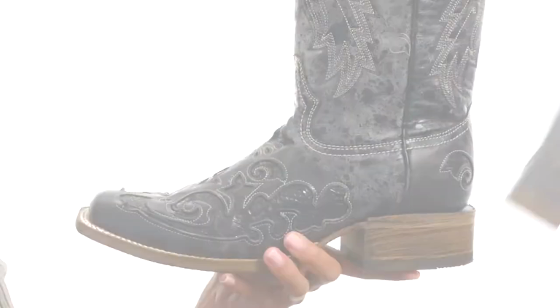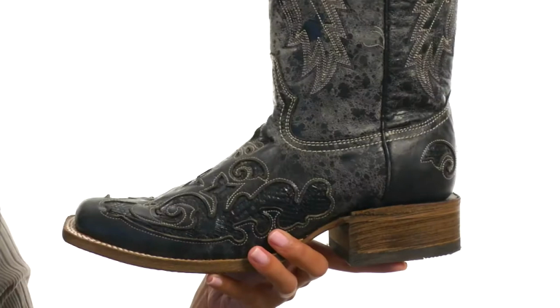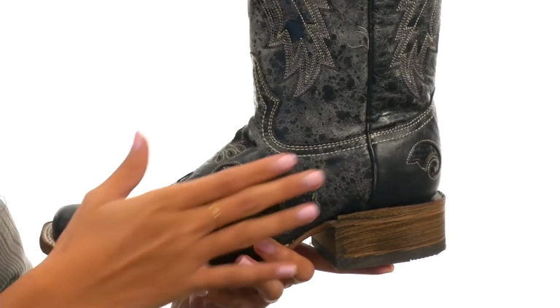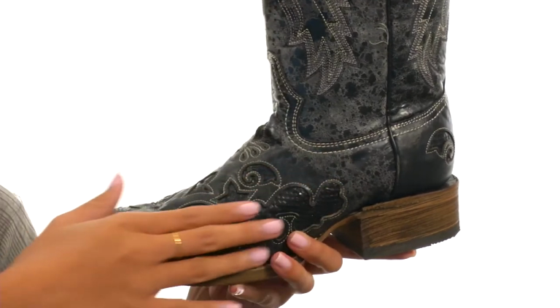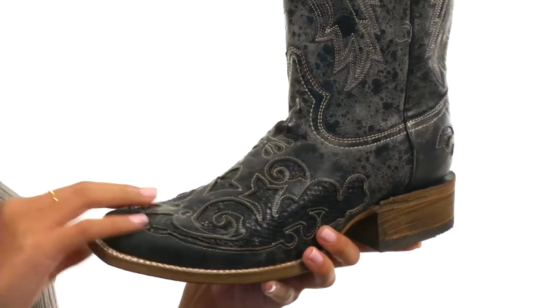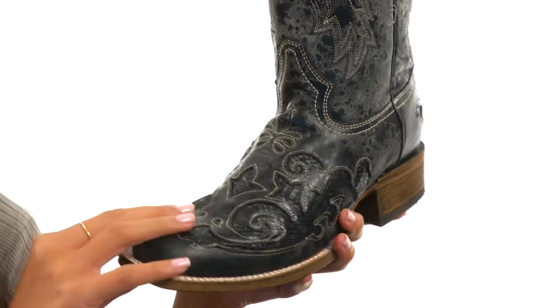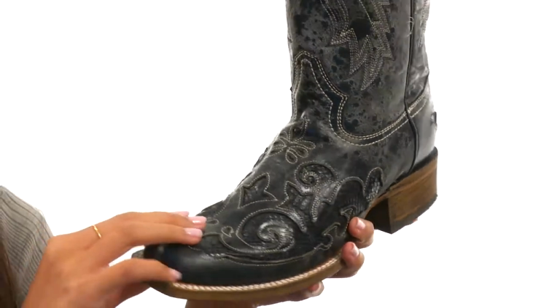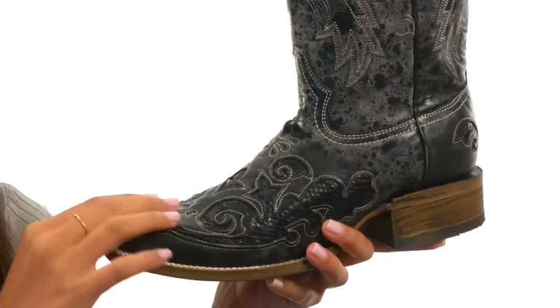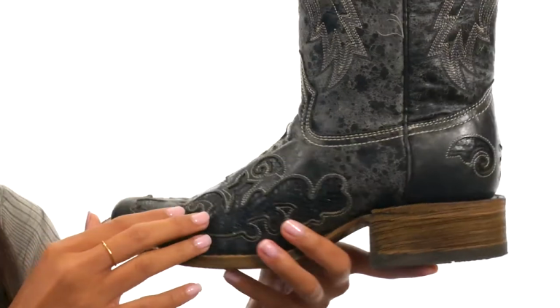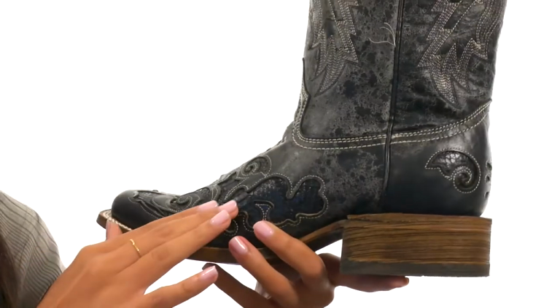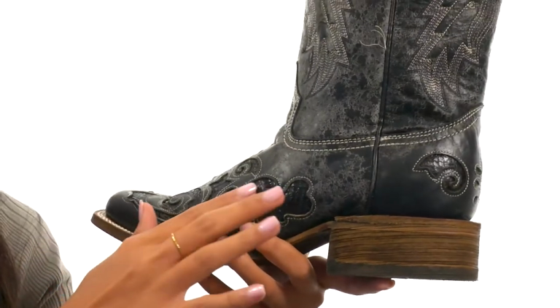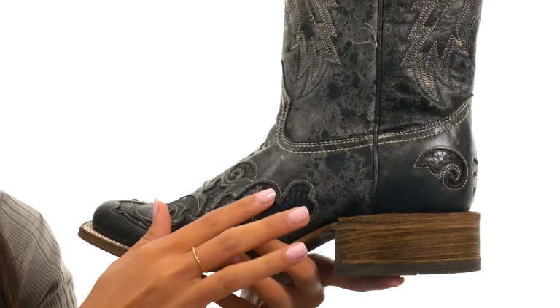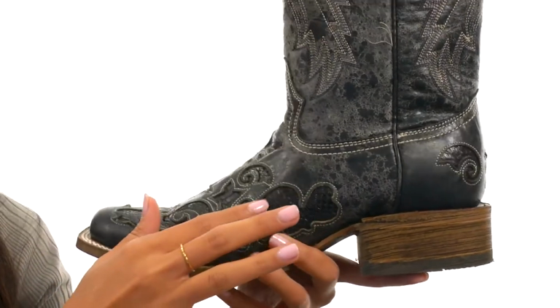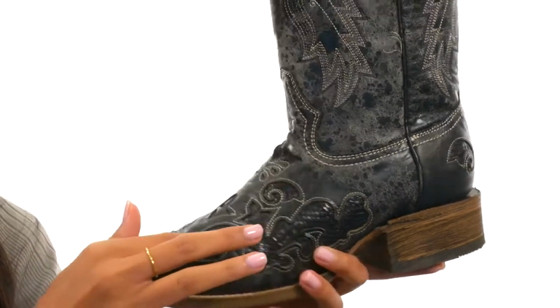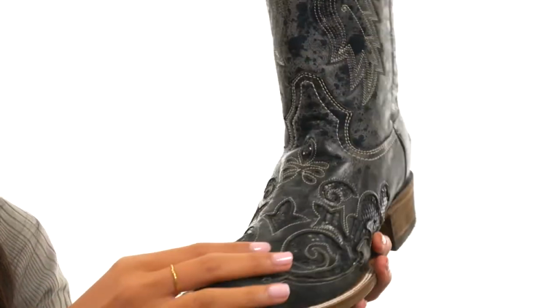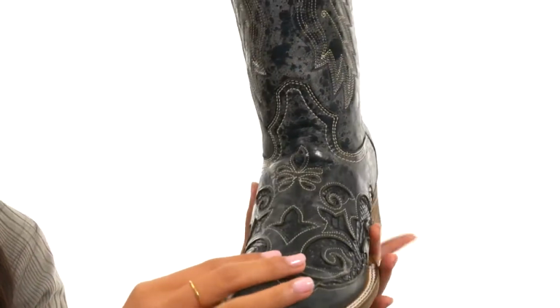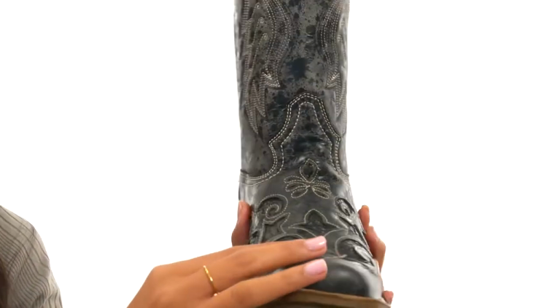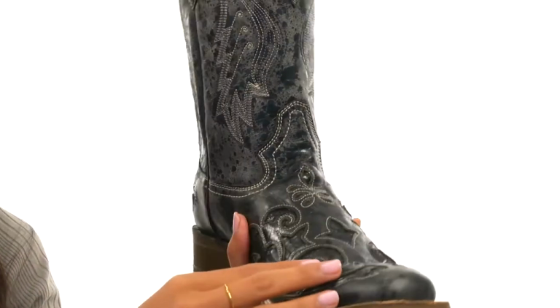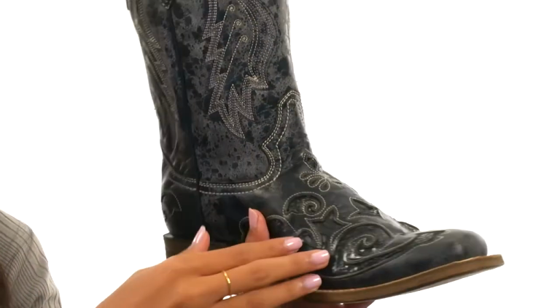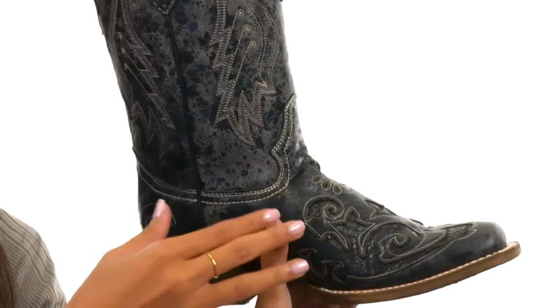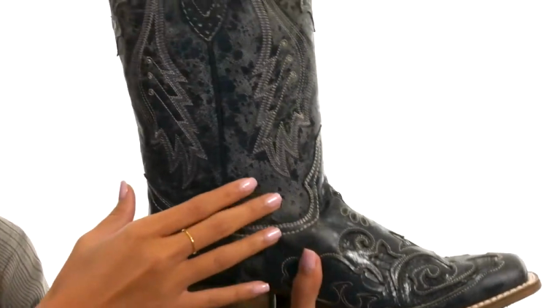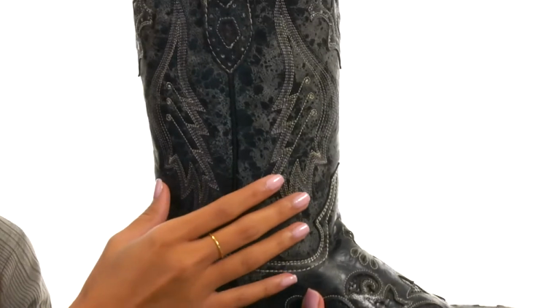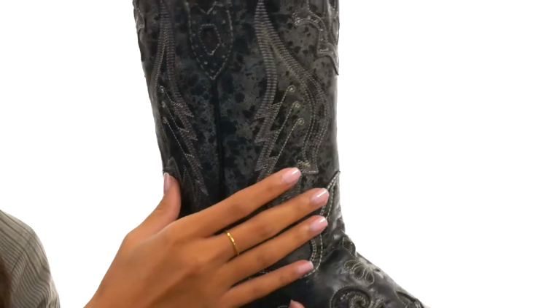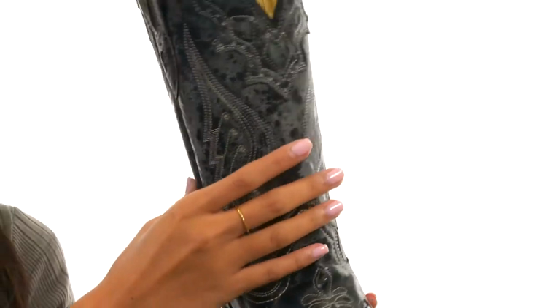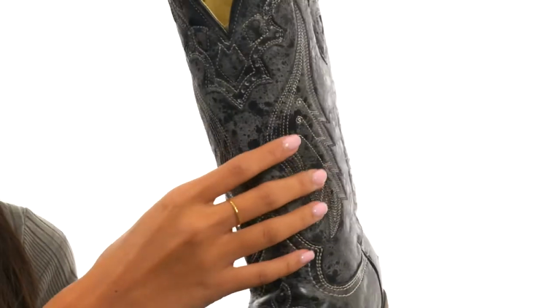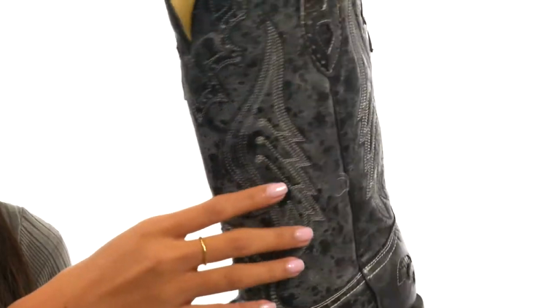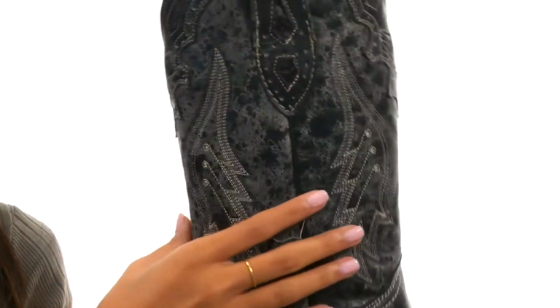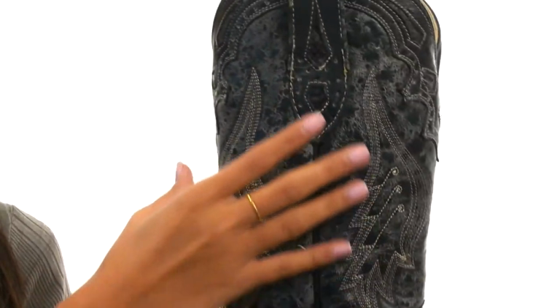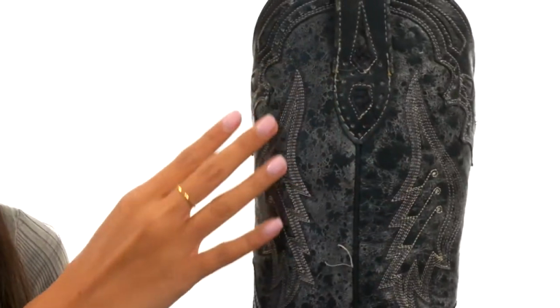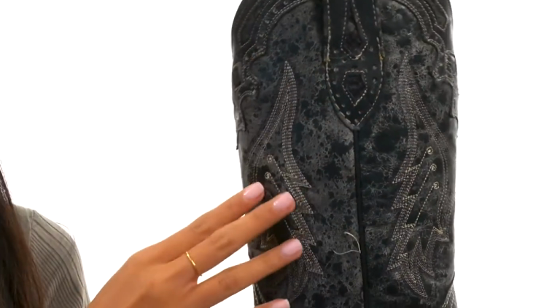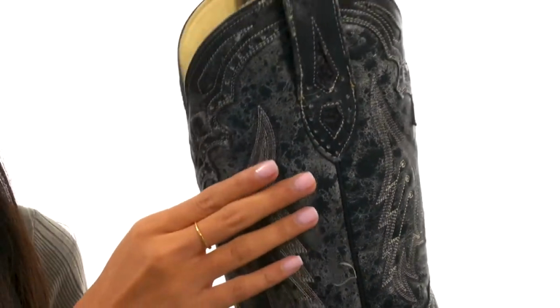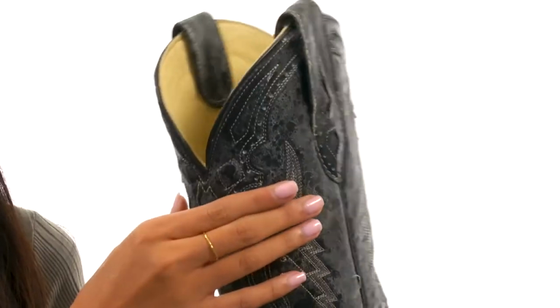This boot is made with handcrafted leather uppers with some gorgeous snake printed inlay designs that give it such a unique look. Not only that, but you have some distressing as the finish along with western stitching.